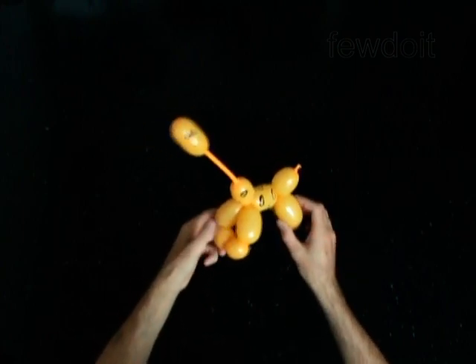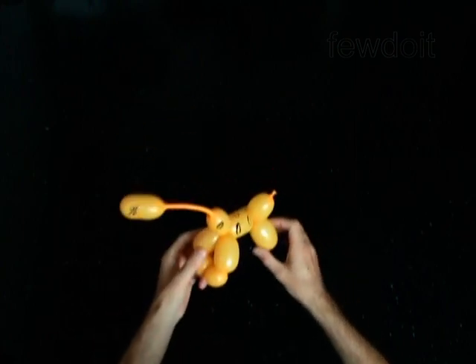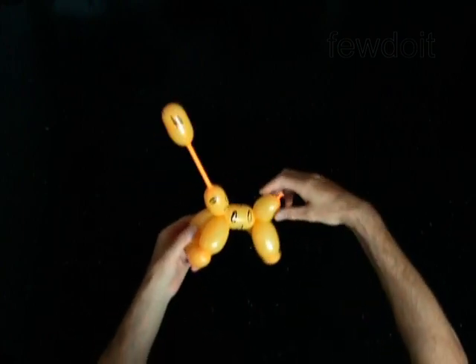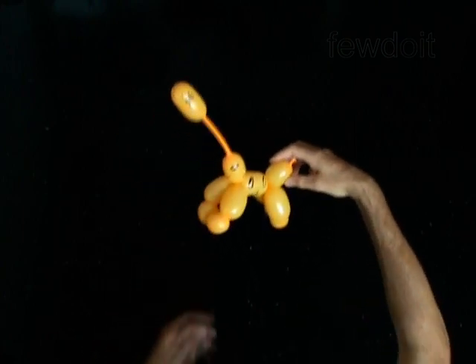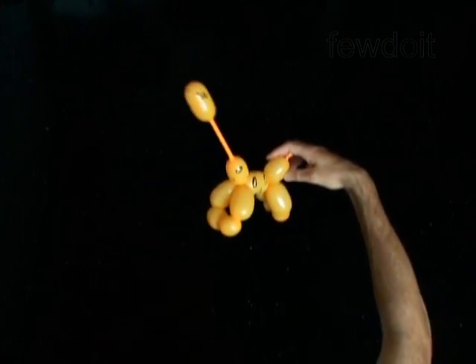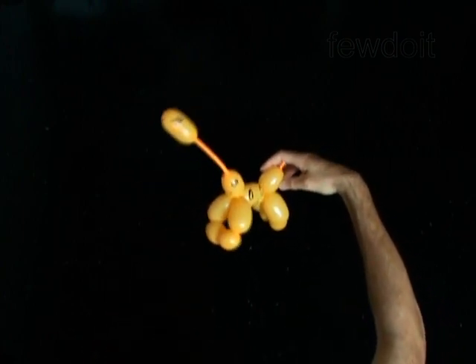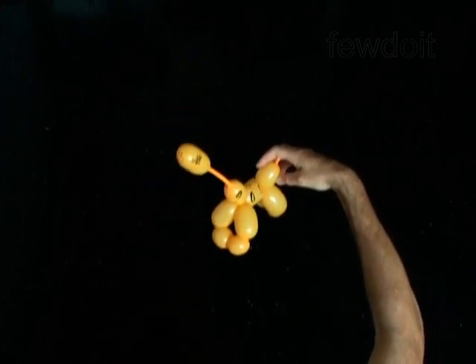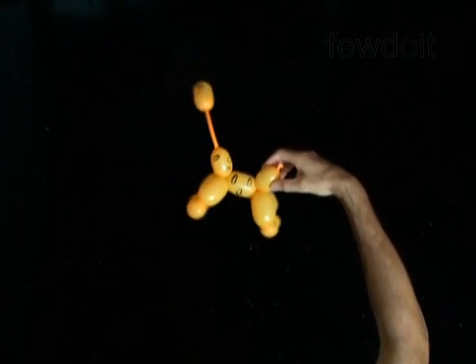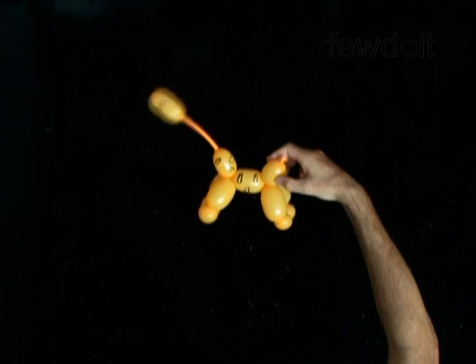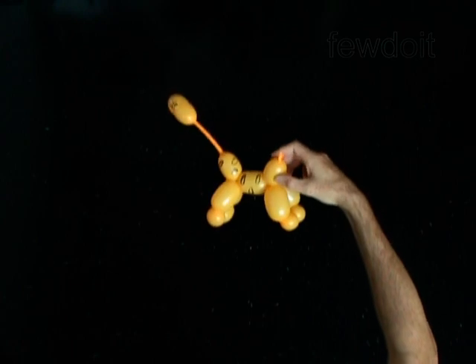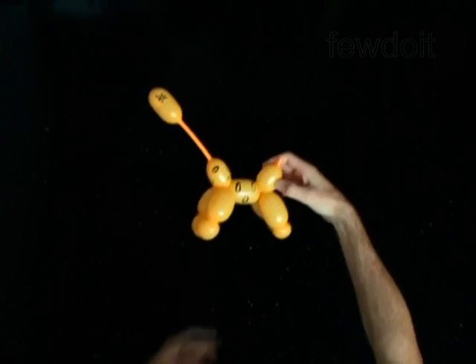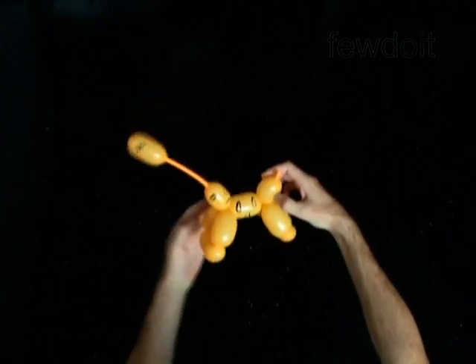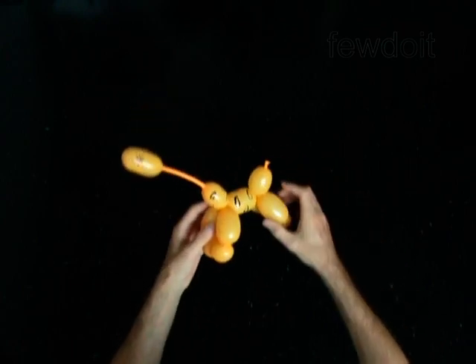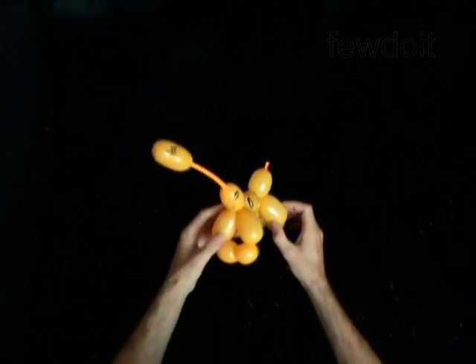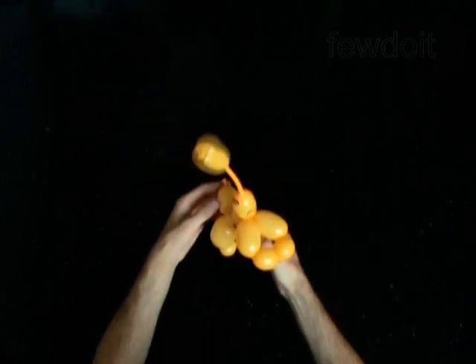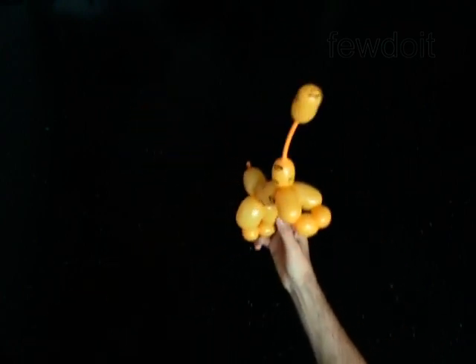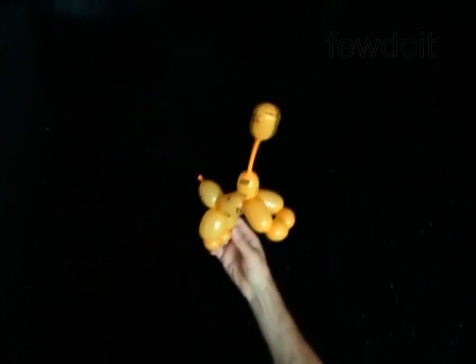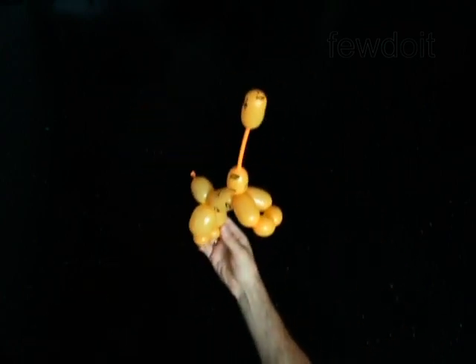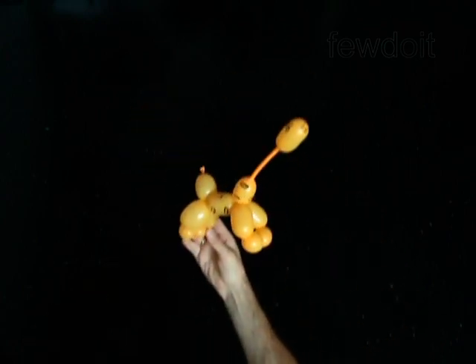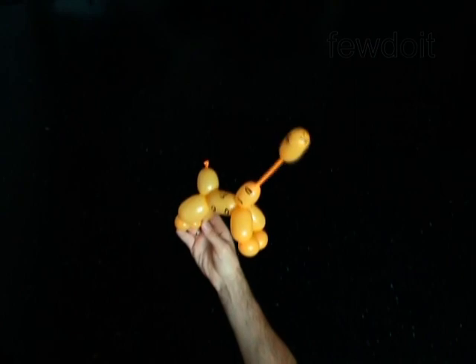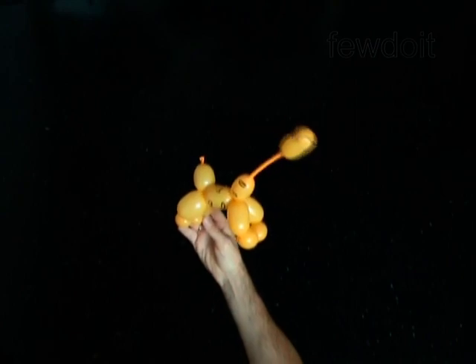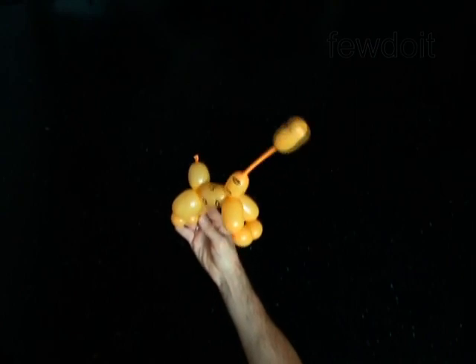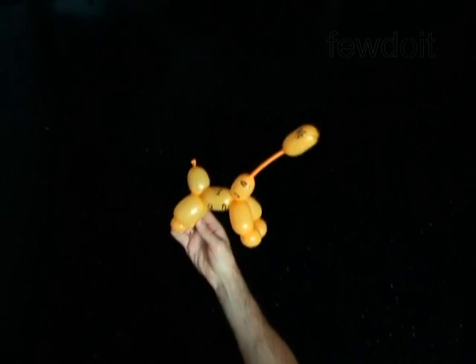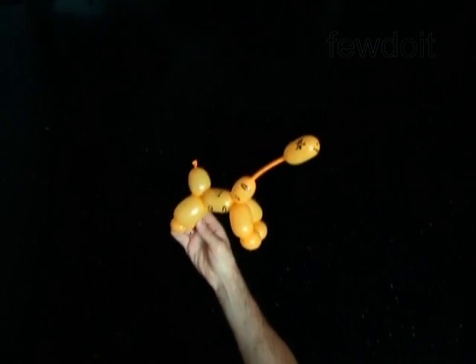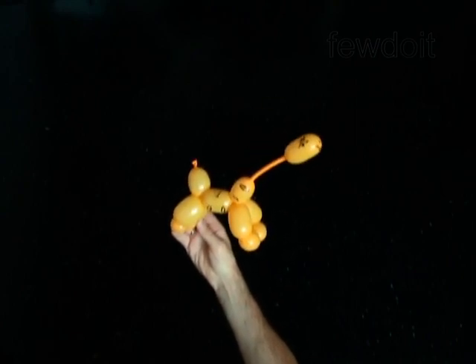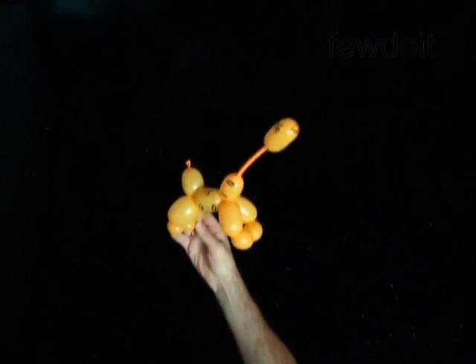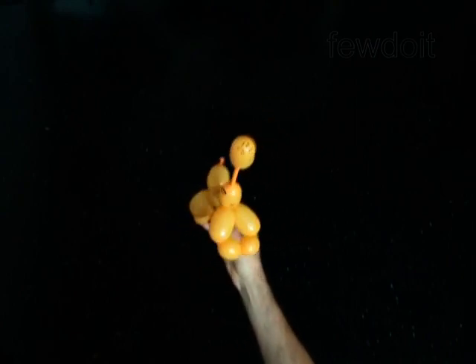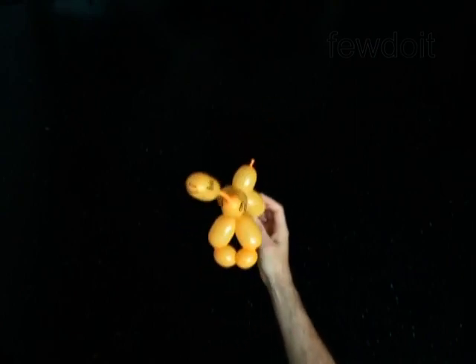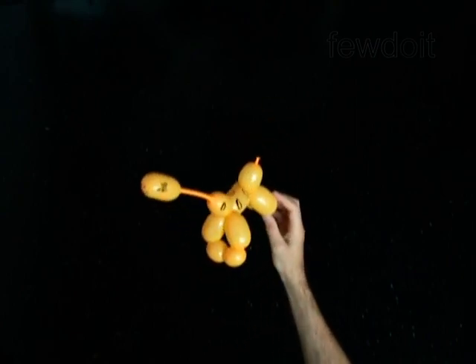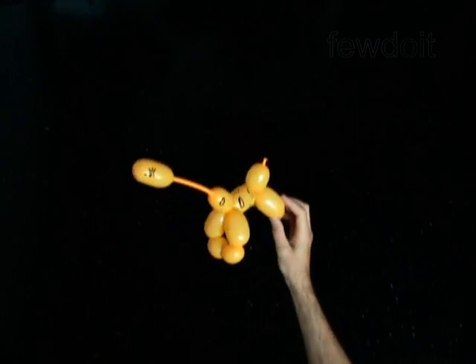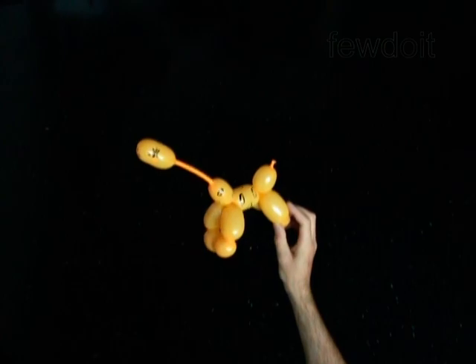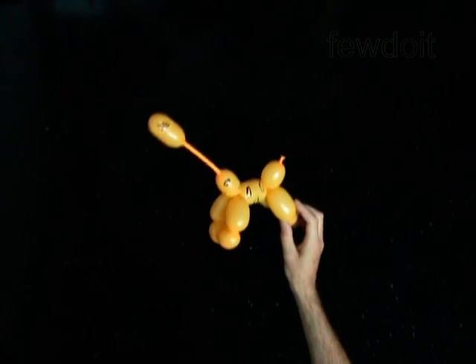Congratulations! You have made the giraffe. It is probably the smallest baby giraffe on the planet. I usually make it in a pair with the big giraffe. Have fun!